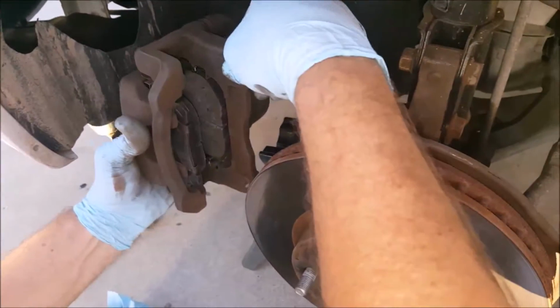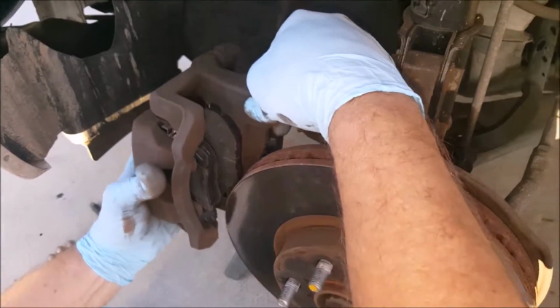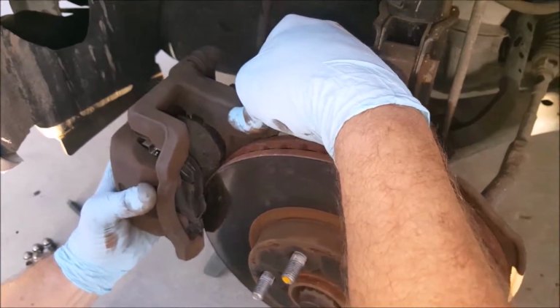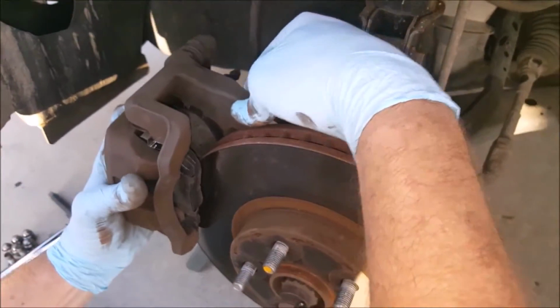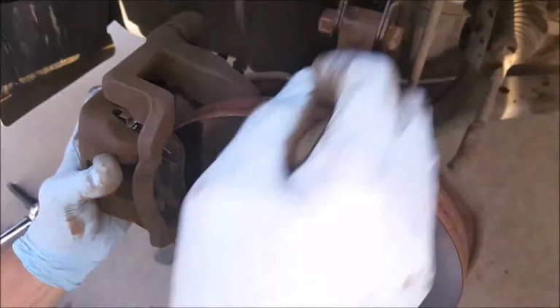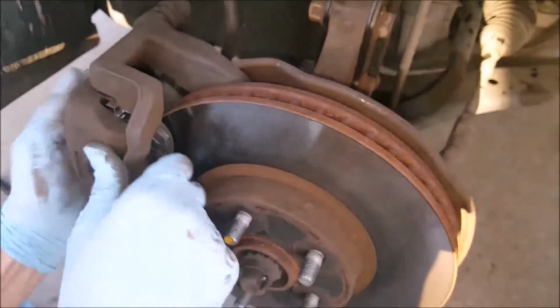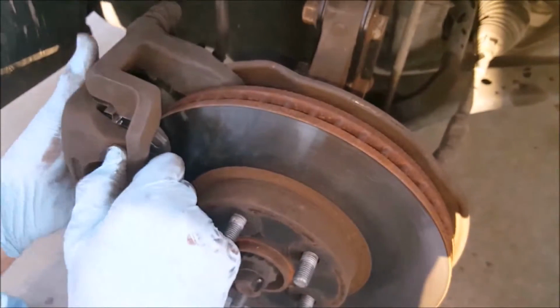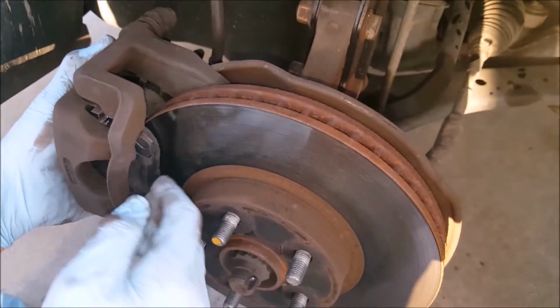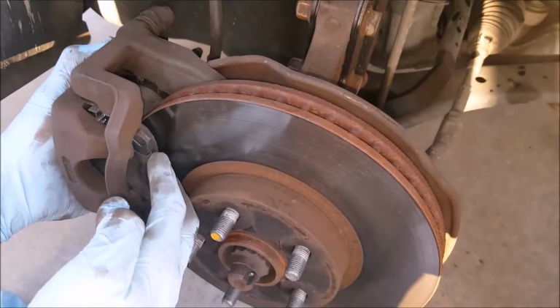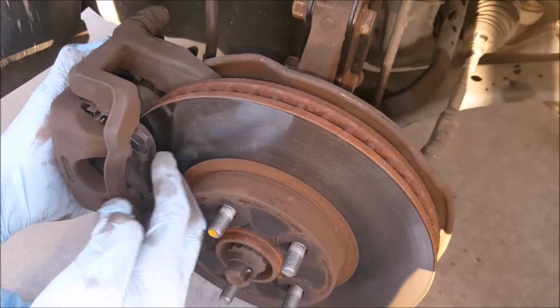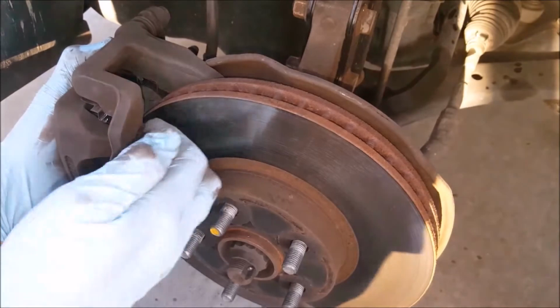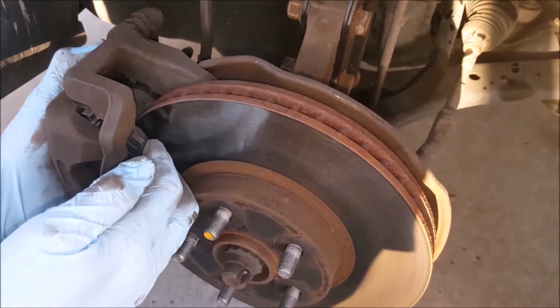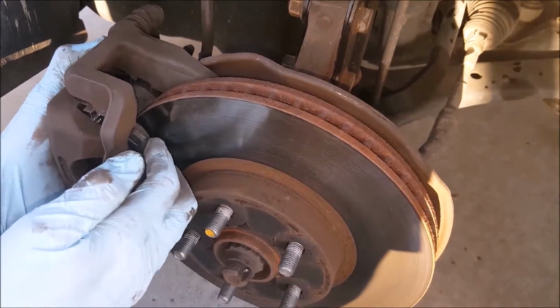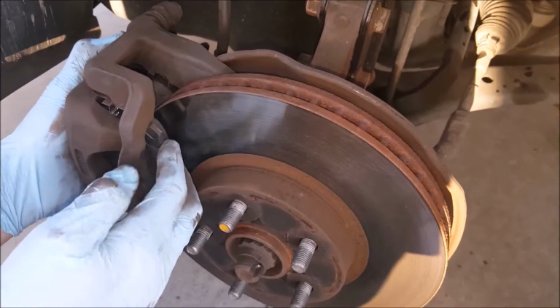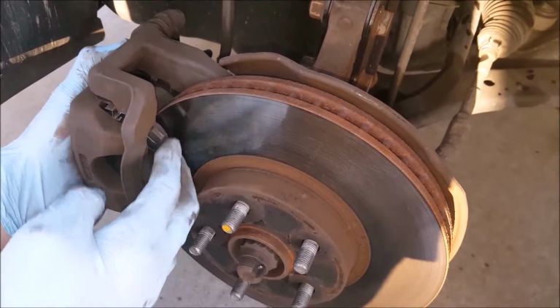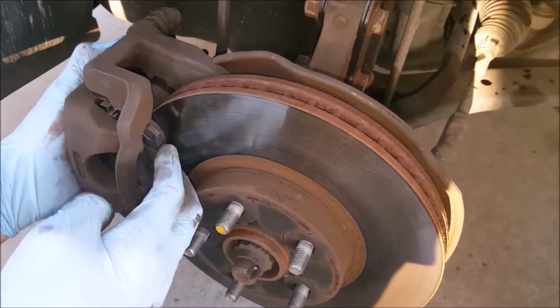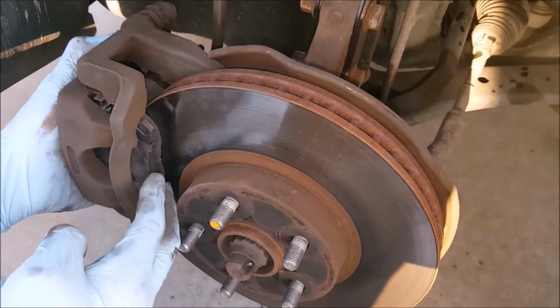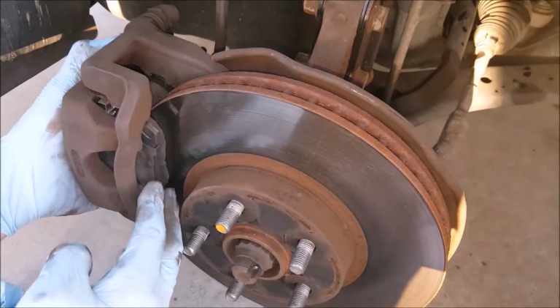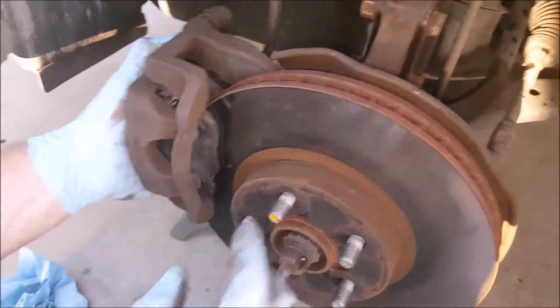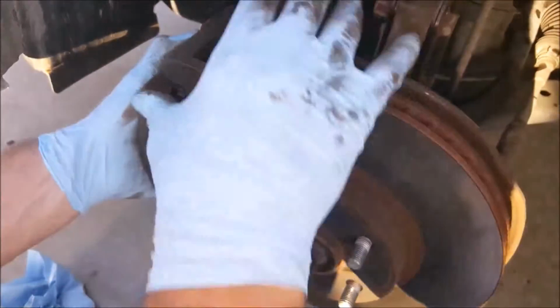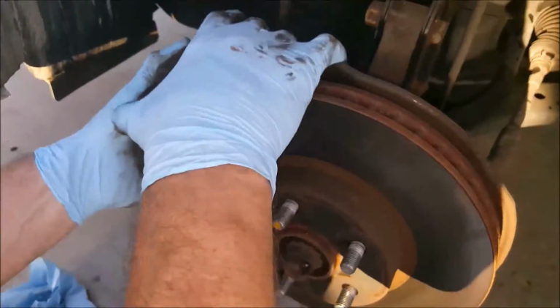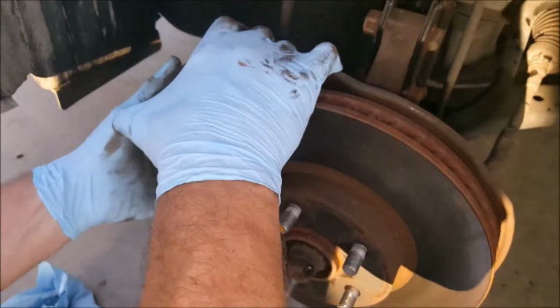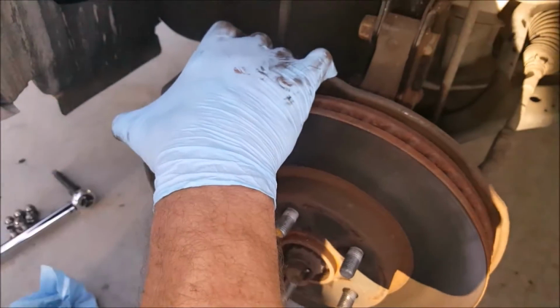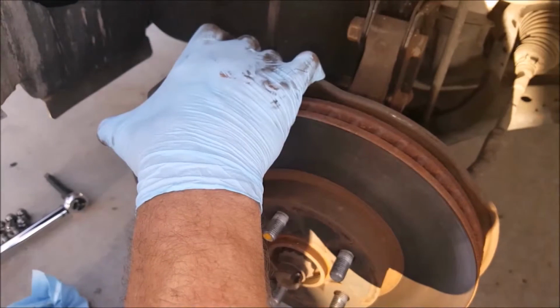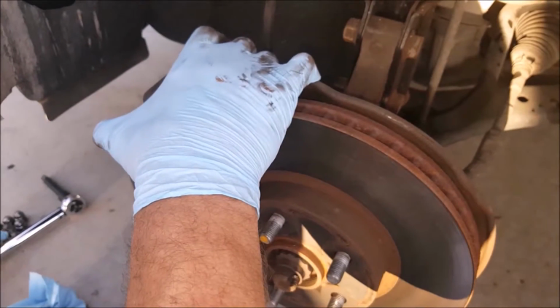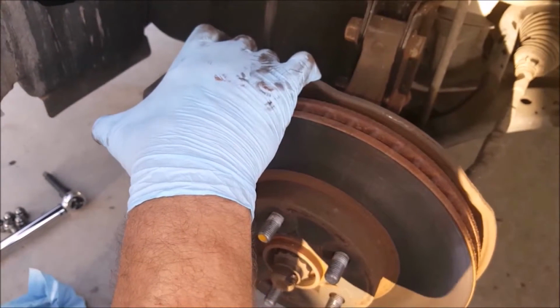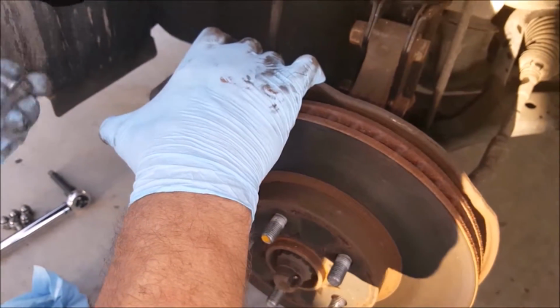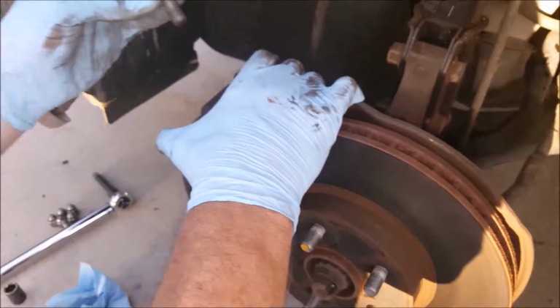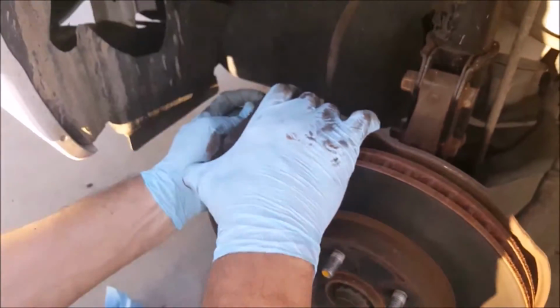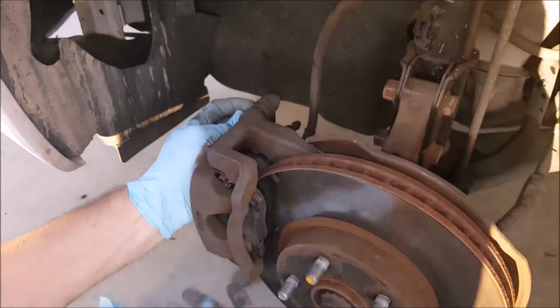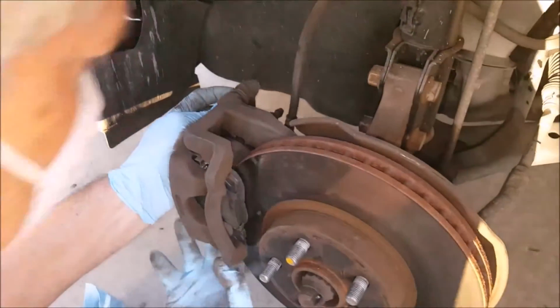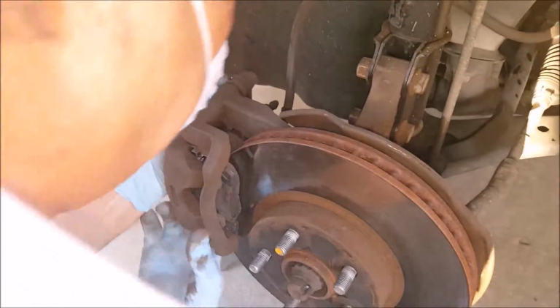Just slip the caliper over the disc. If it doesn't go over the disc you may need to push the pads back in a little bit further to make room. Now we're going to put our caliper bolts back in.